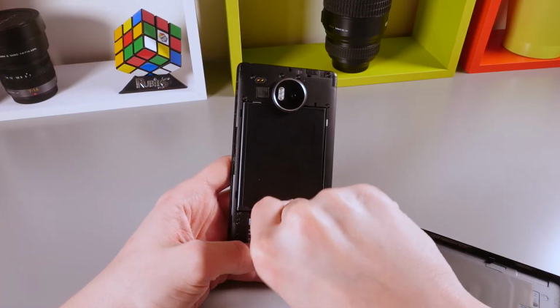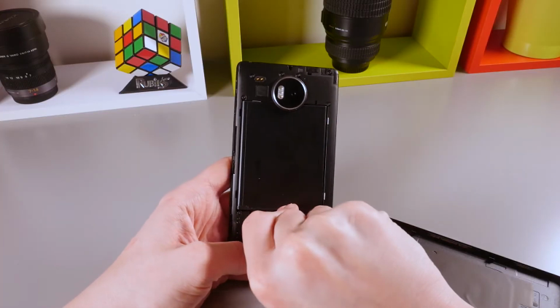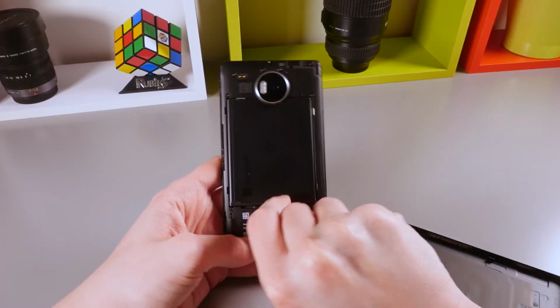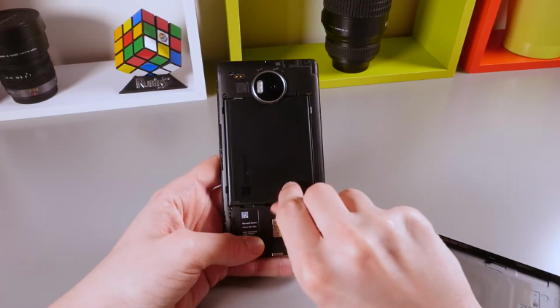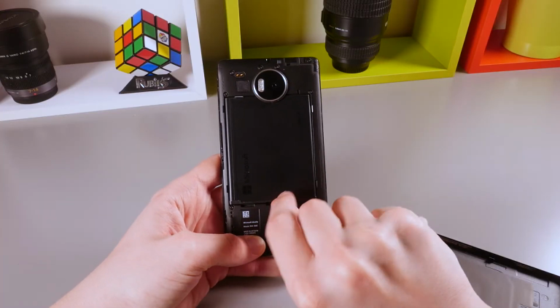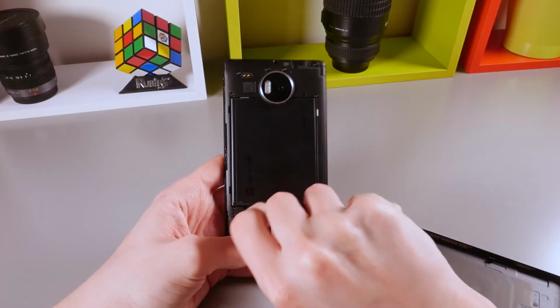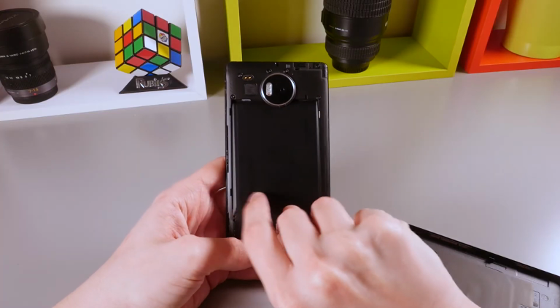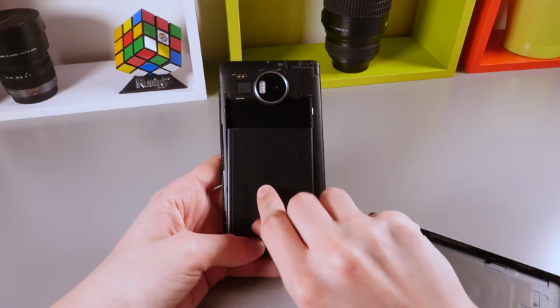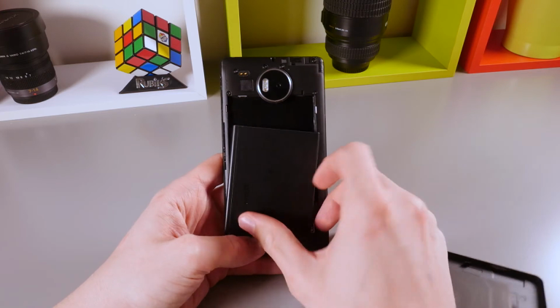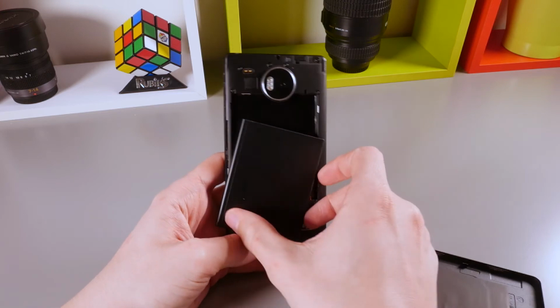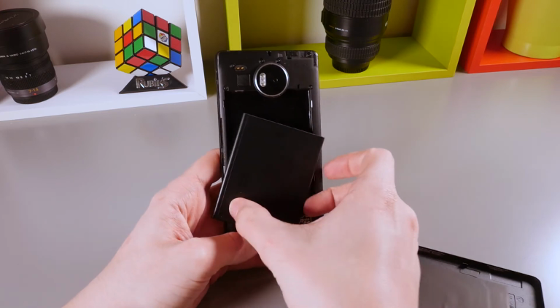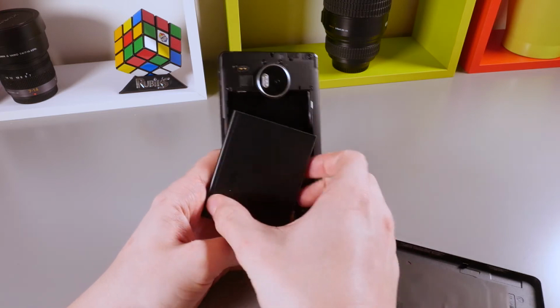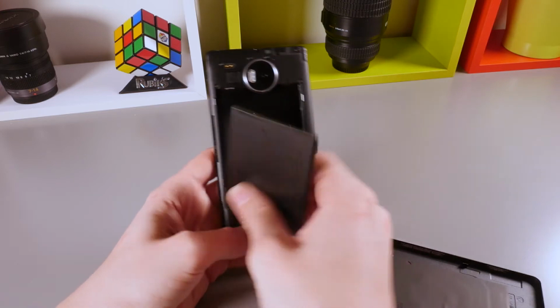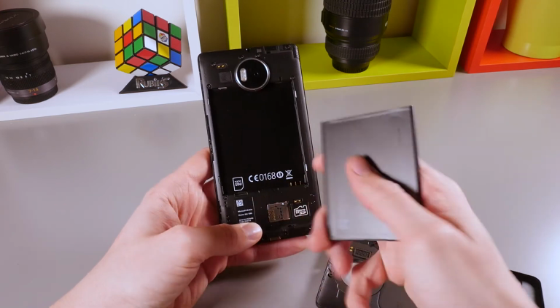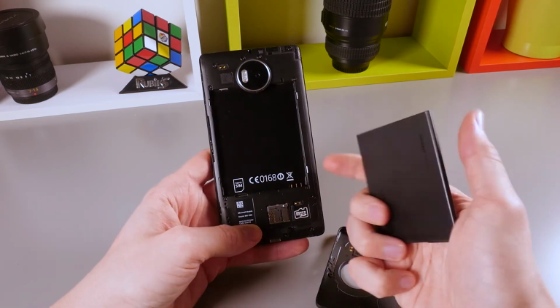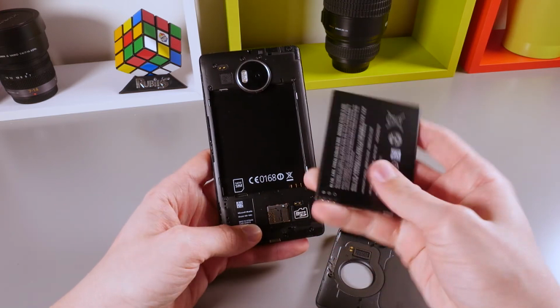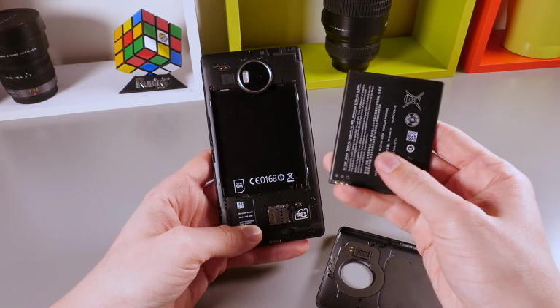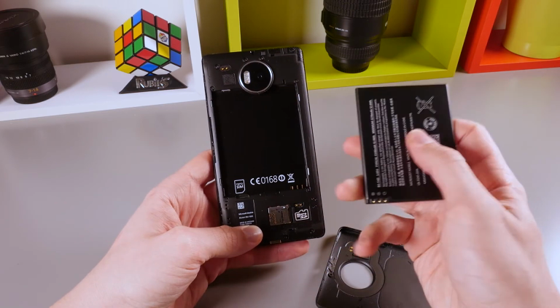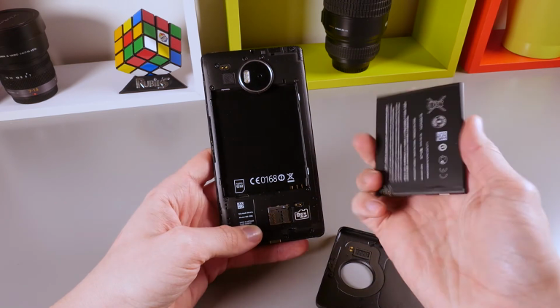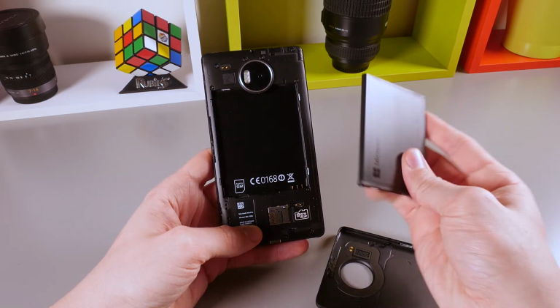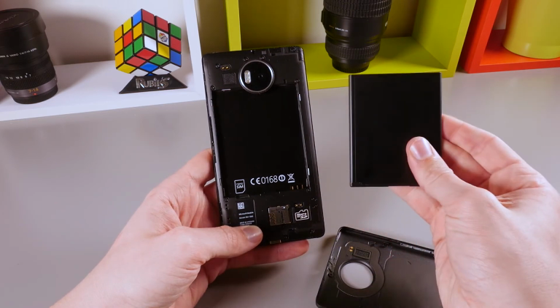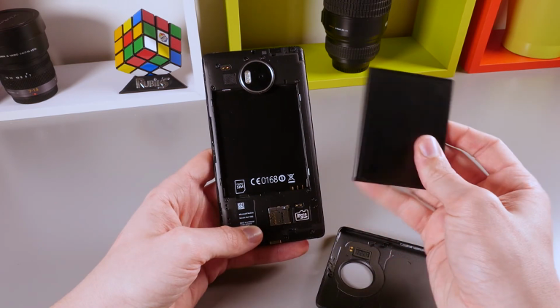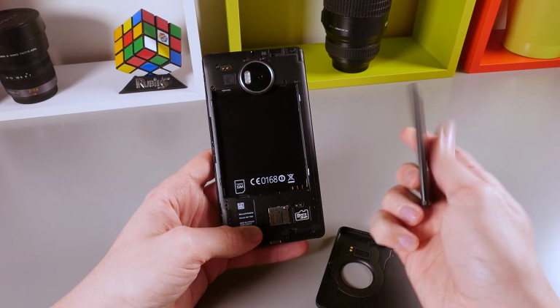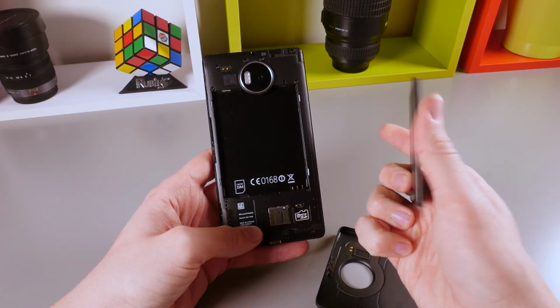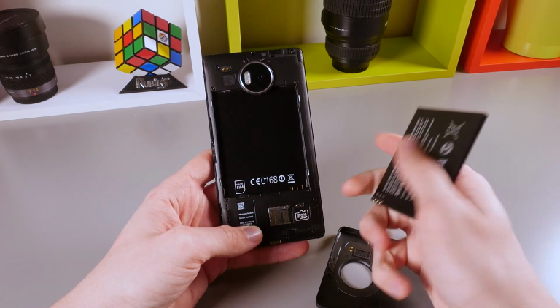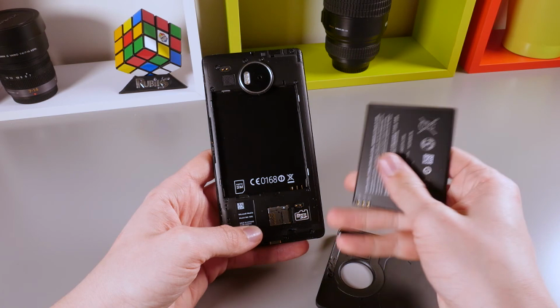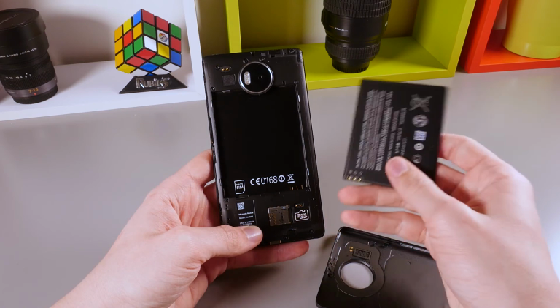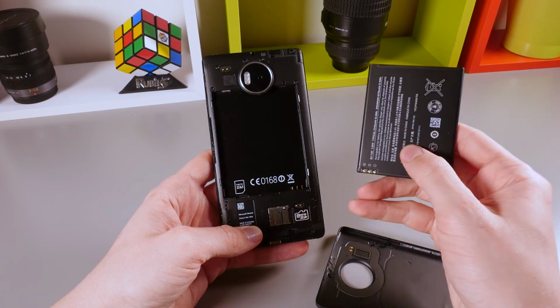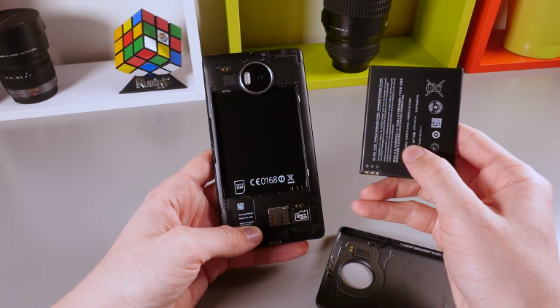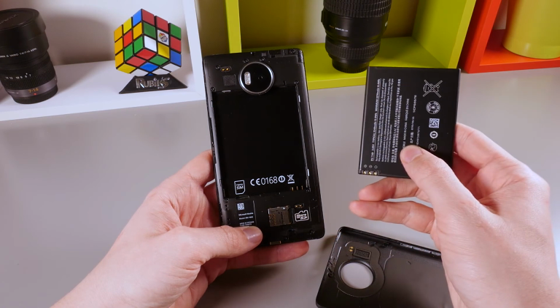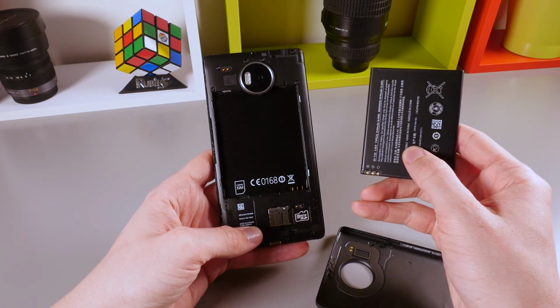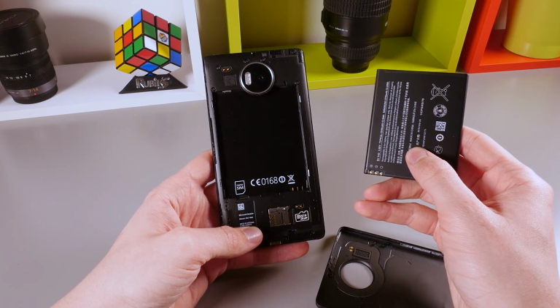There are more how-to videos on the Microsoft Lumia 950 XL in the video description, such as how to insert the battery, how to insert and remove an SD card, and also how to insert and remove a SIM card.